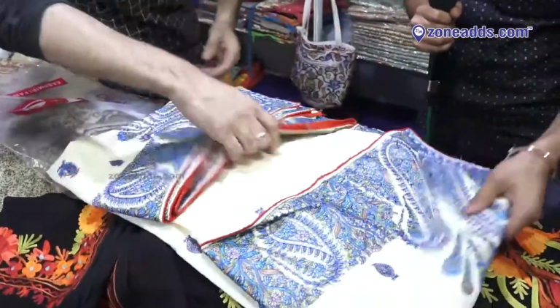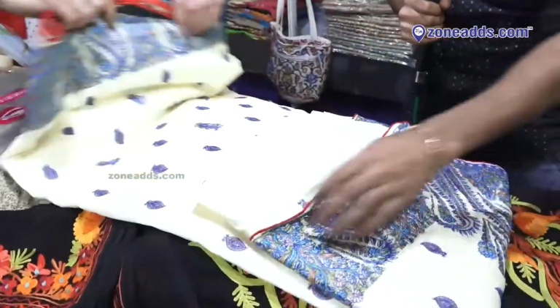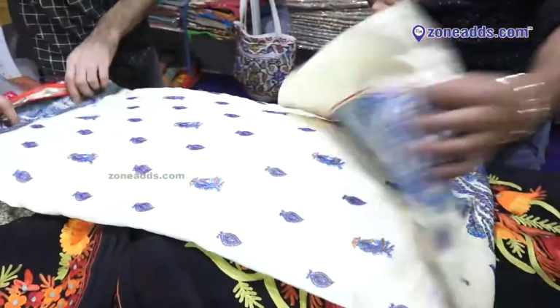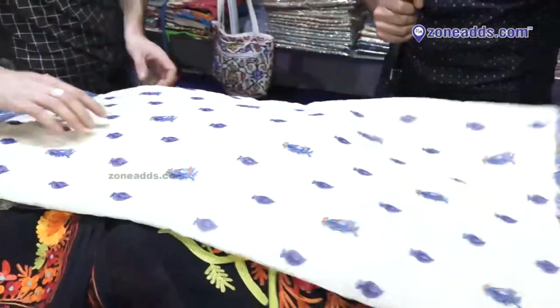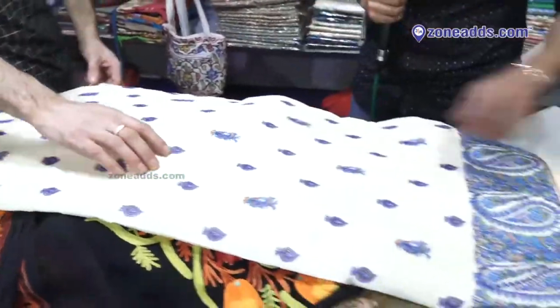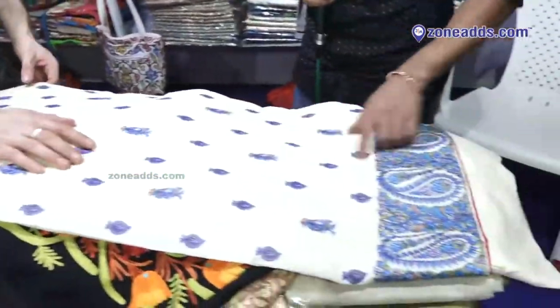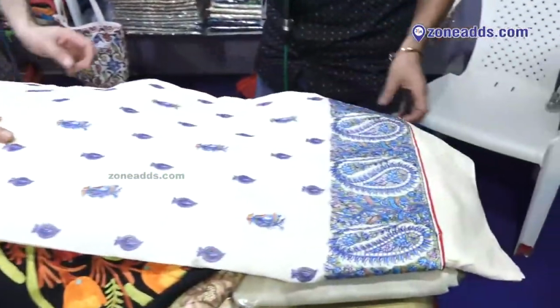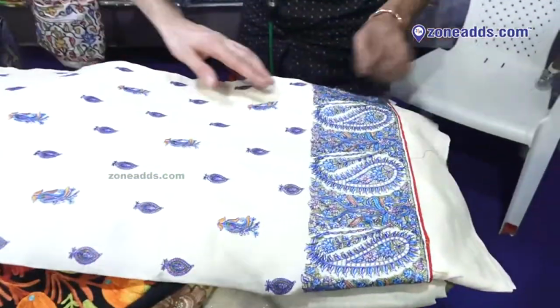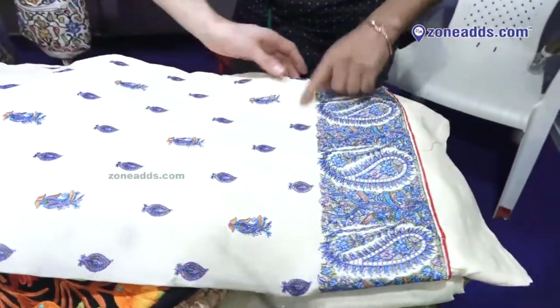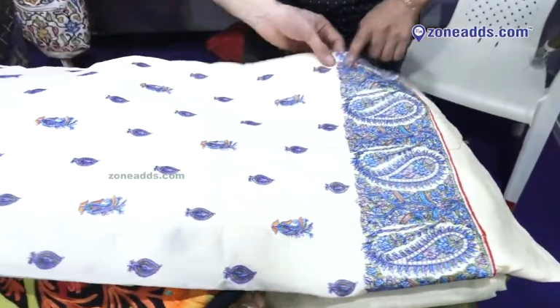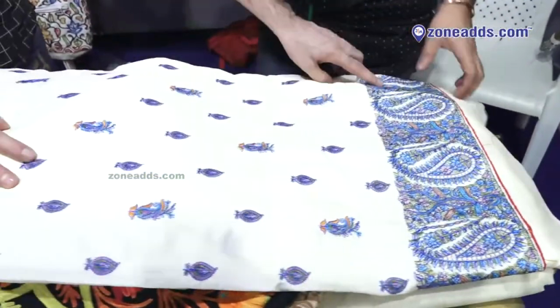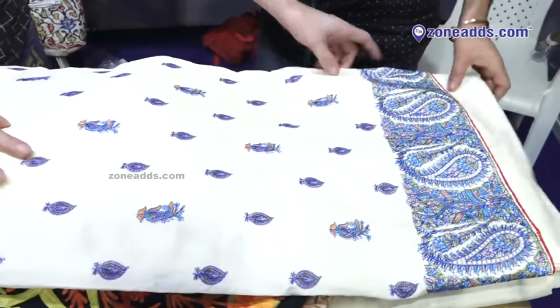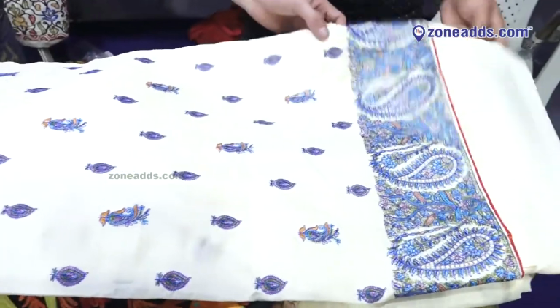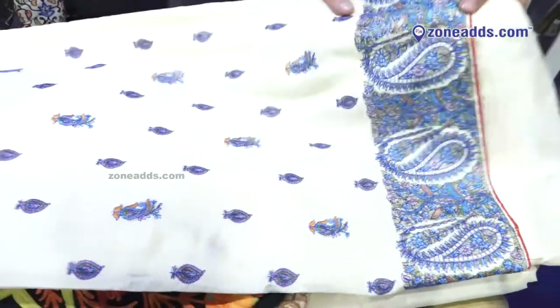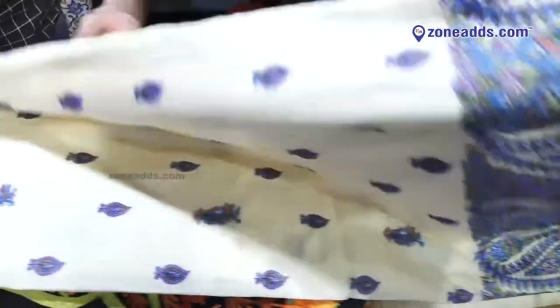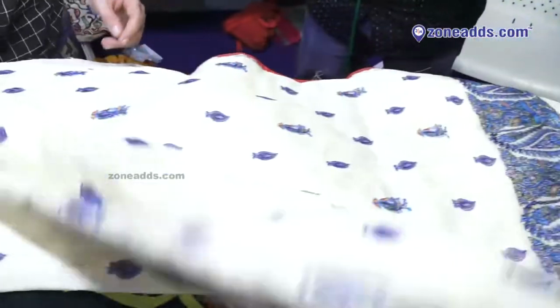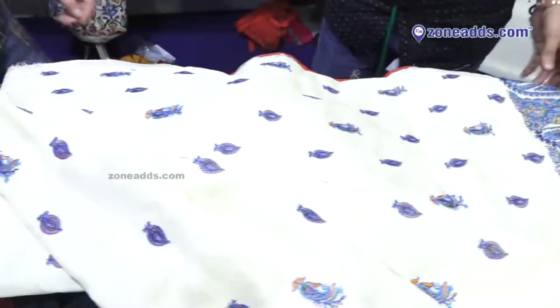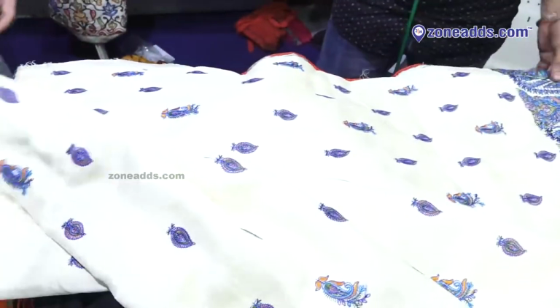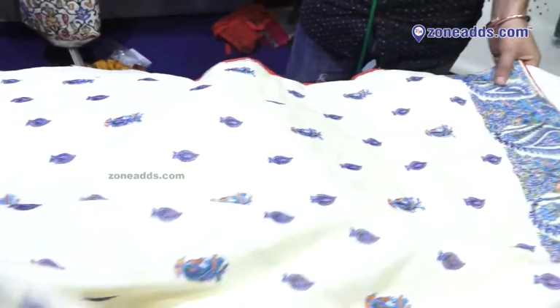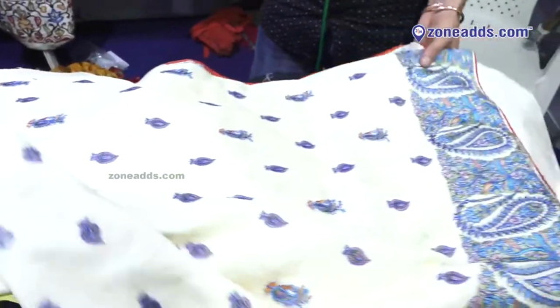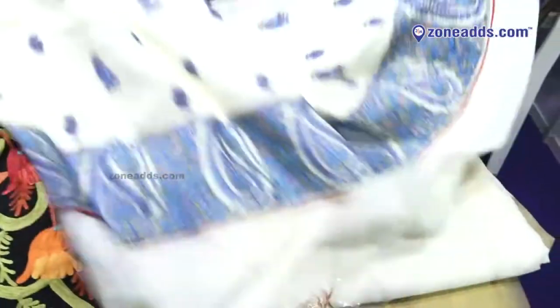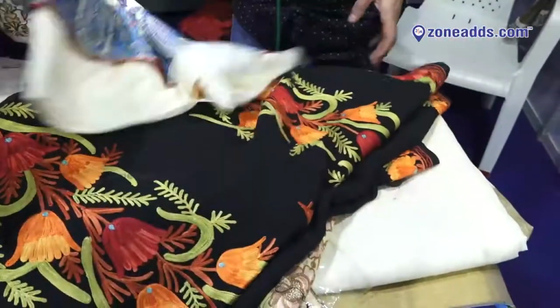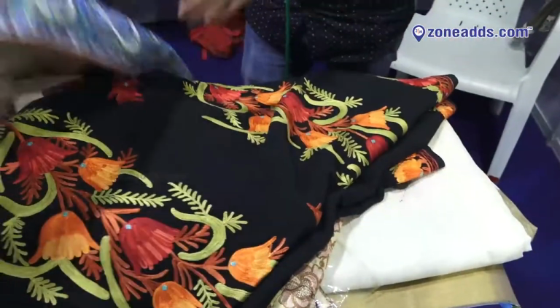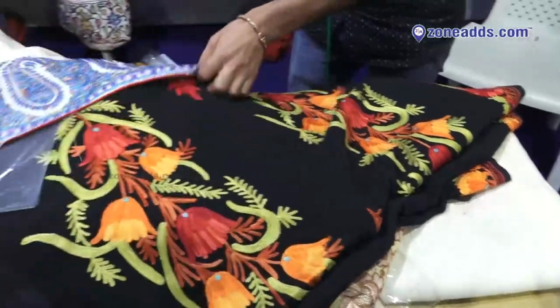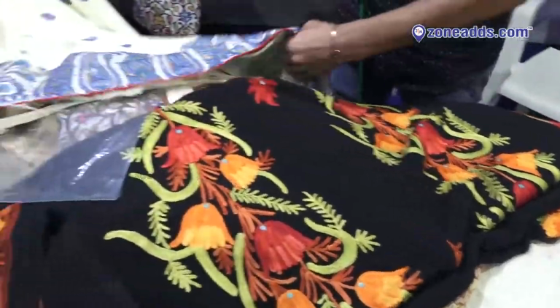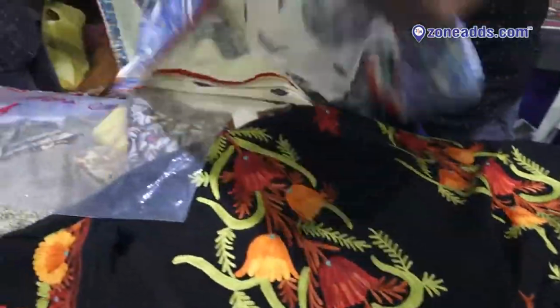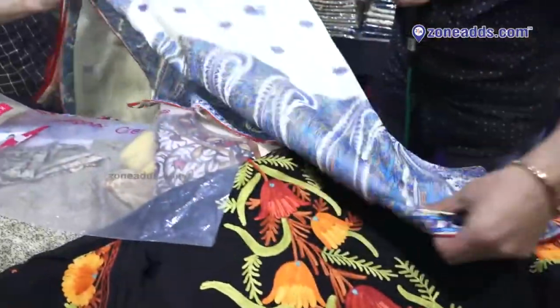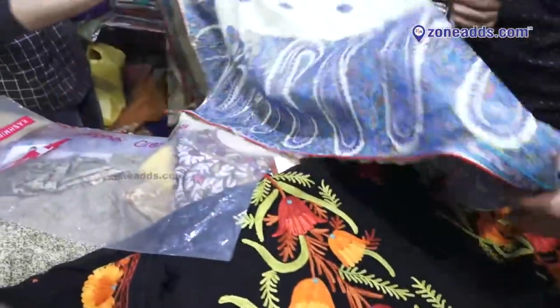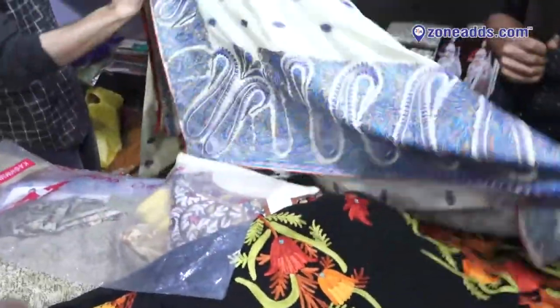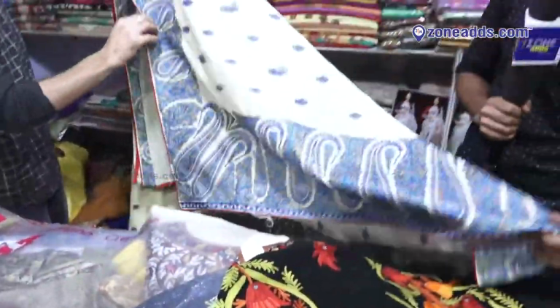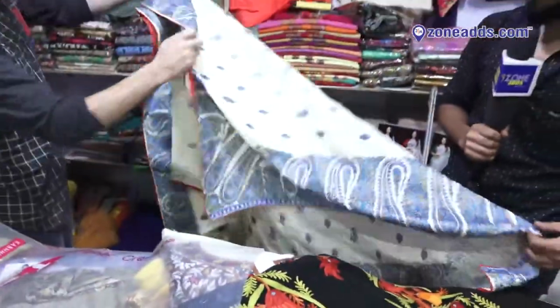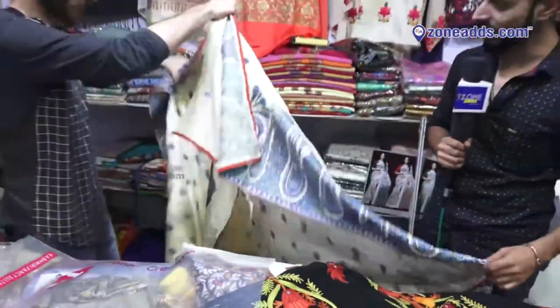This is traditional Kashmir work. One sadi takes 5 to 6 months to make. This is something special from Kashmir.